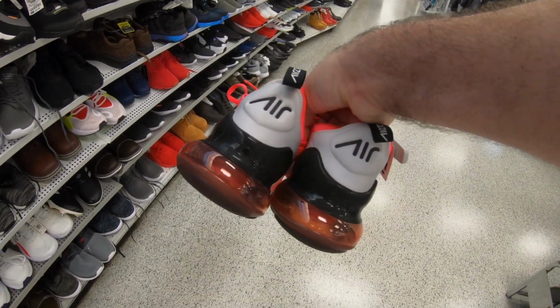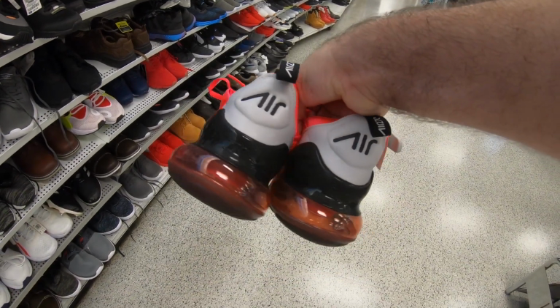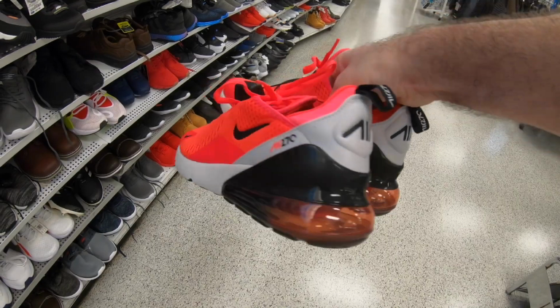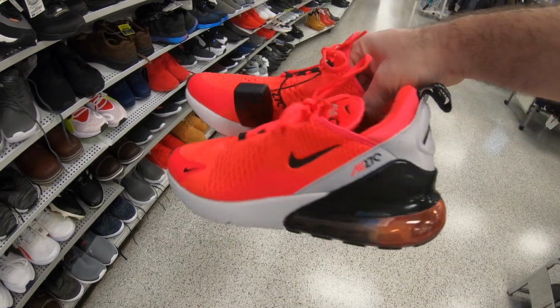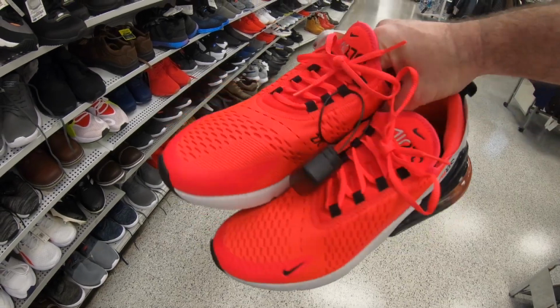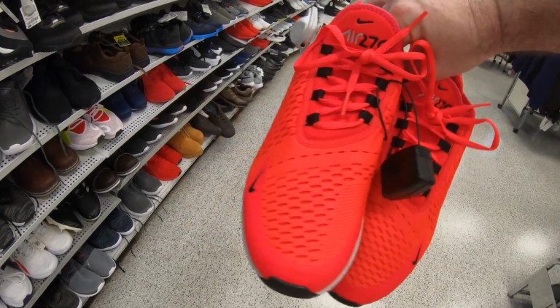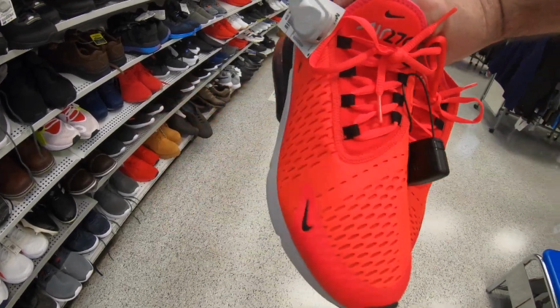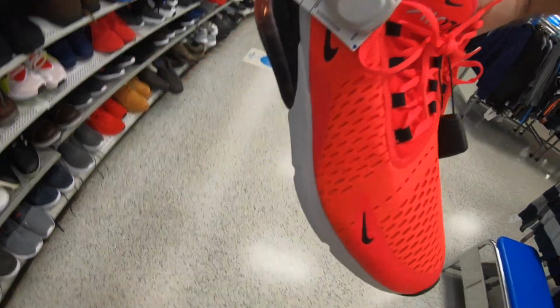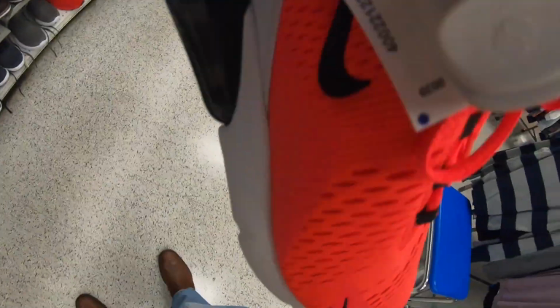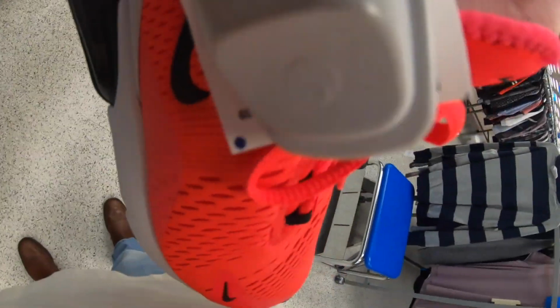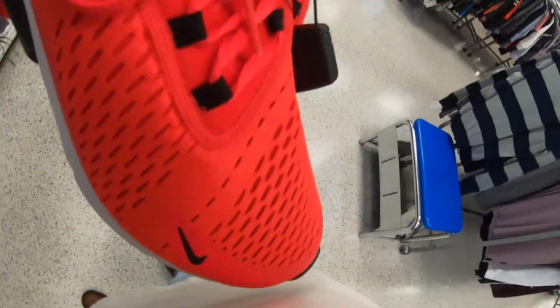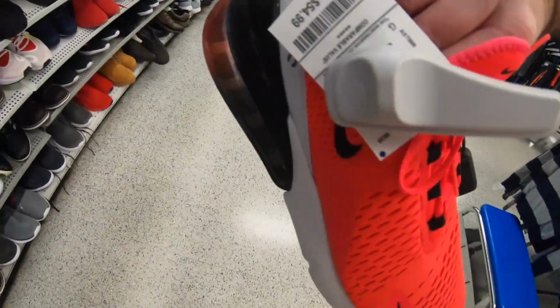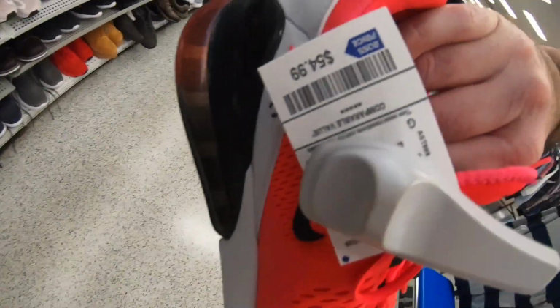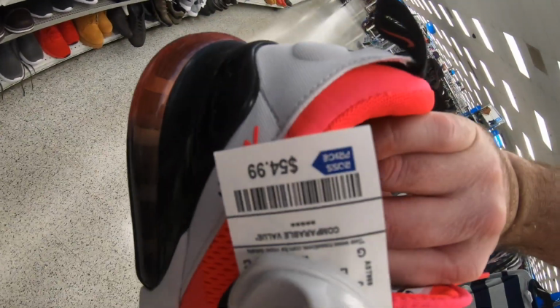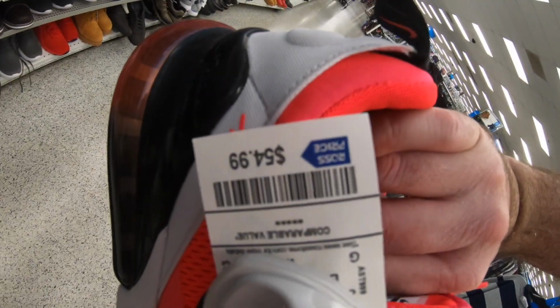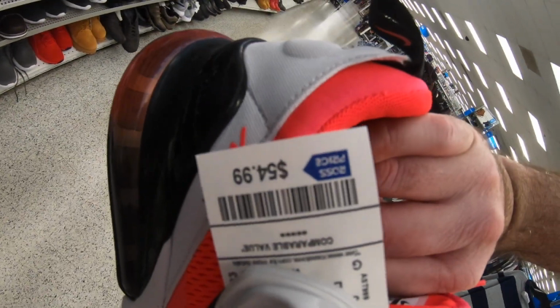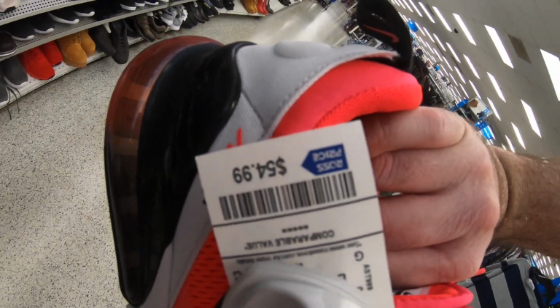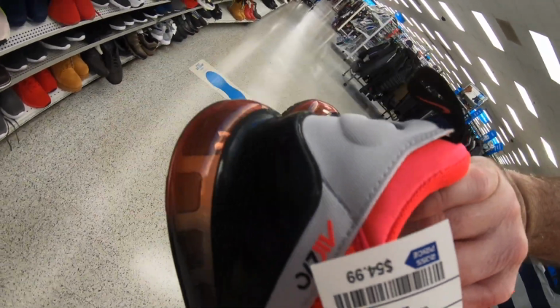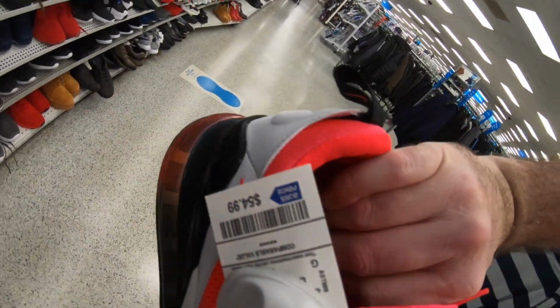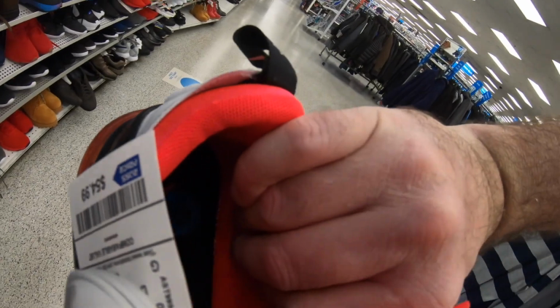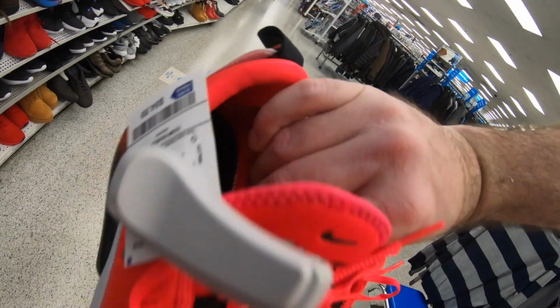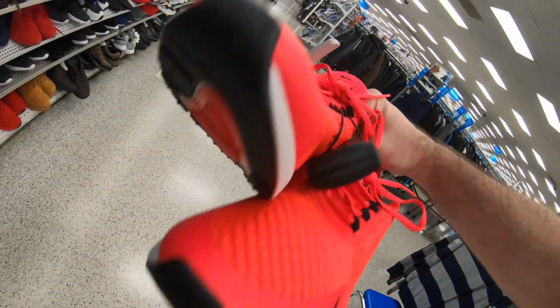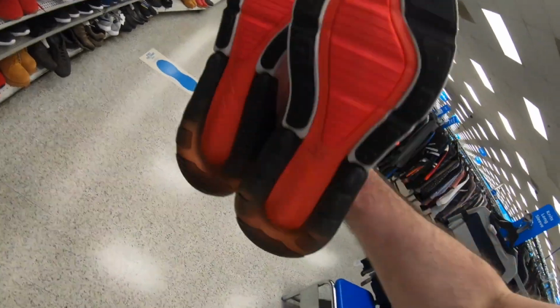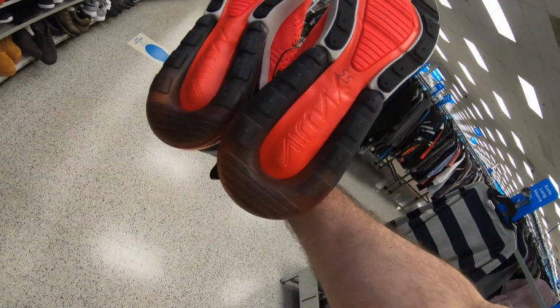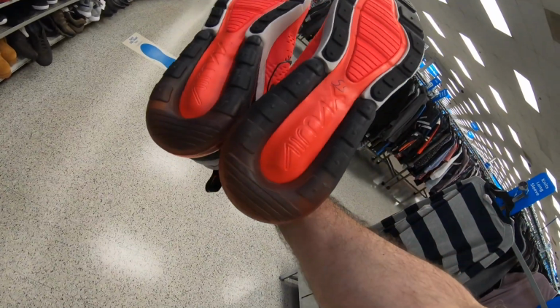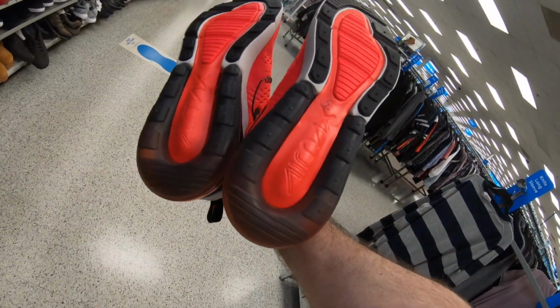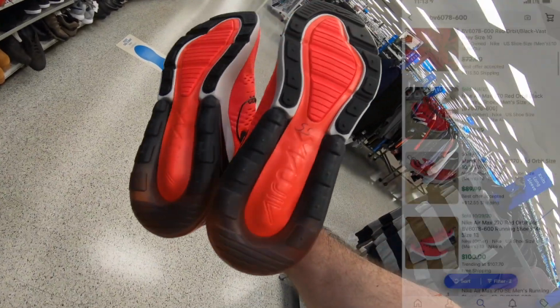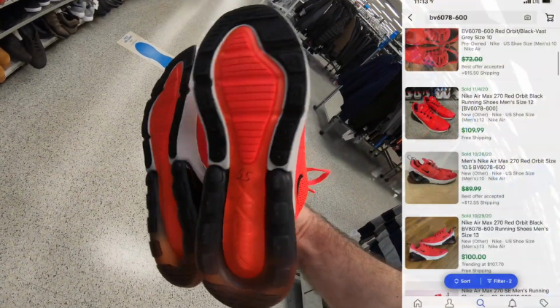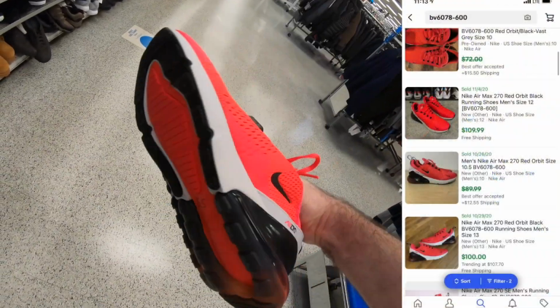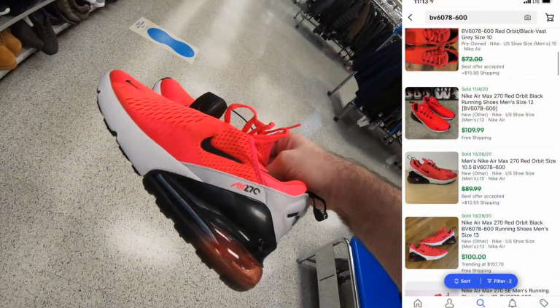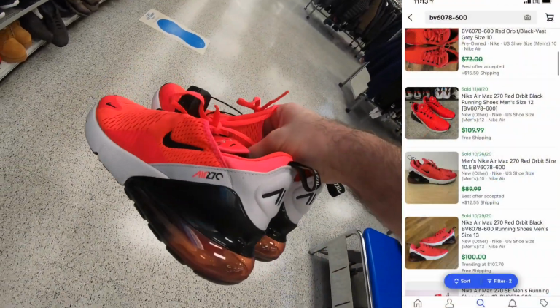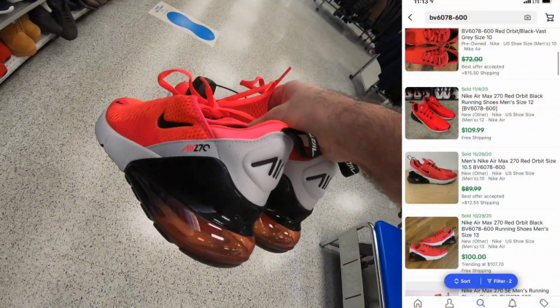These are some pretty good looking shoes — Nike Air Max 270, red orbit and black, $54.99 Ross price. They're selling on eBay anywhere from $90 to $100.